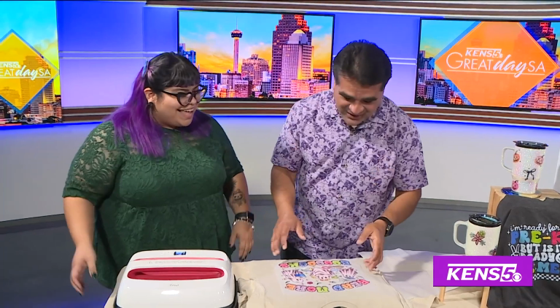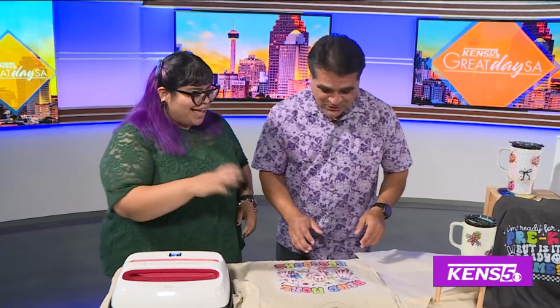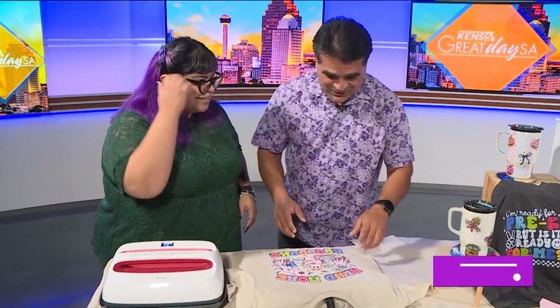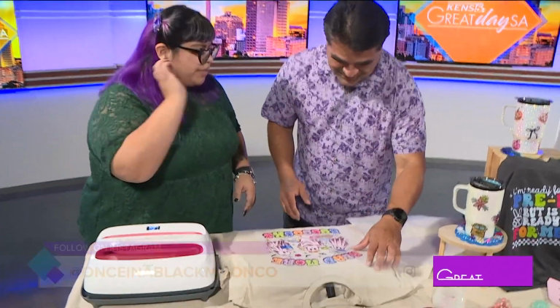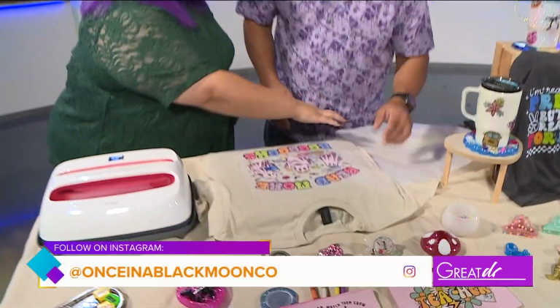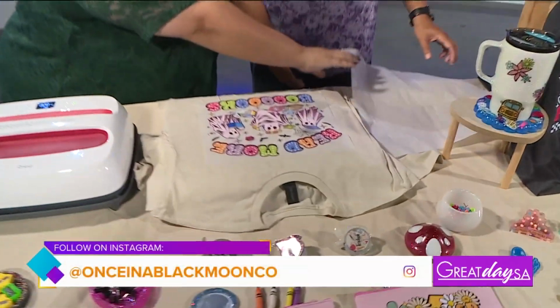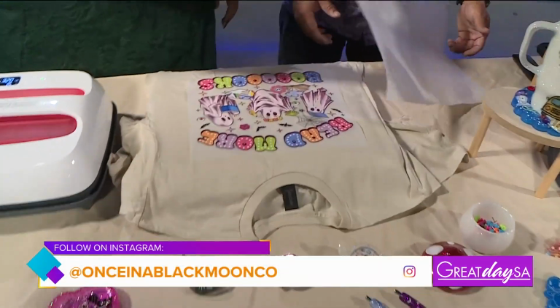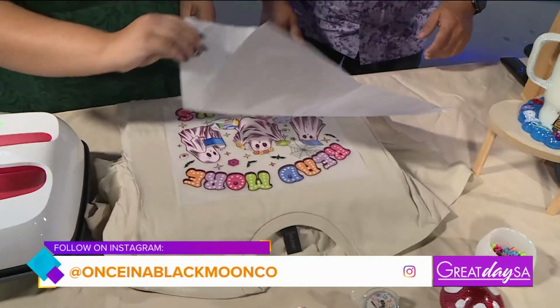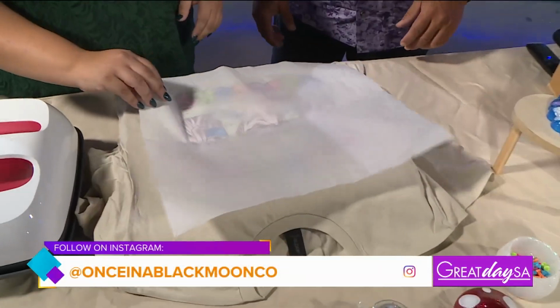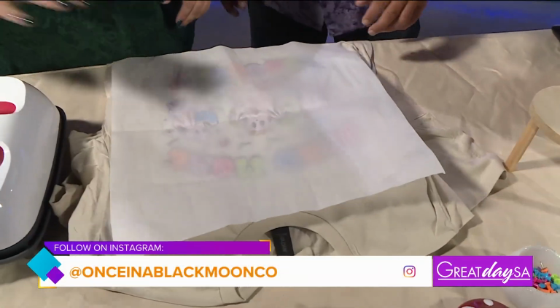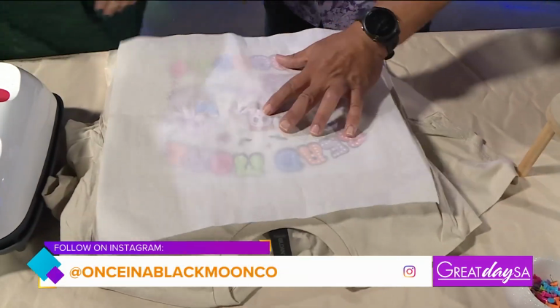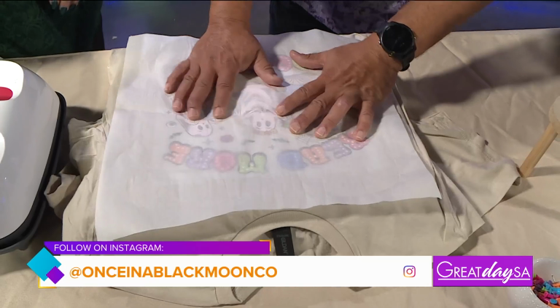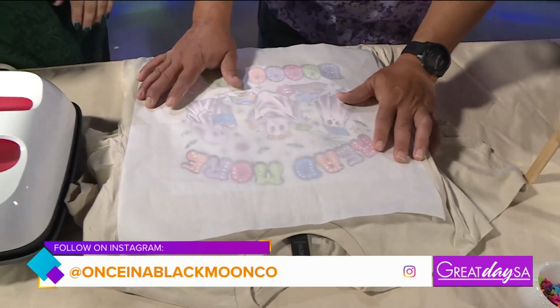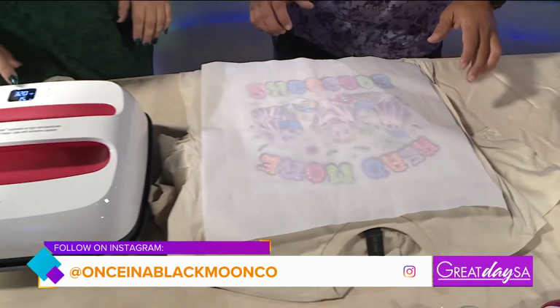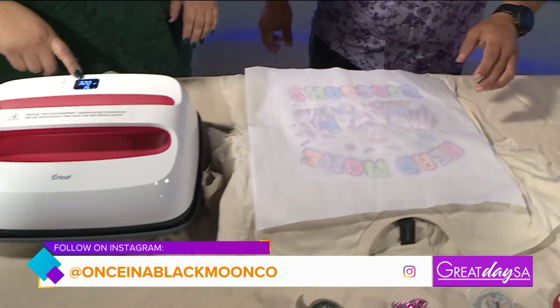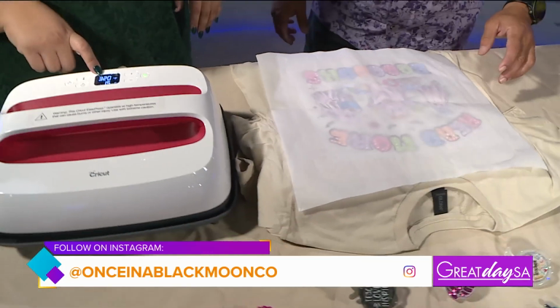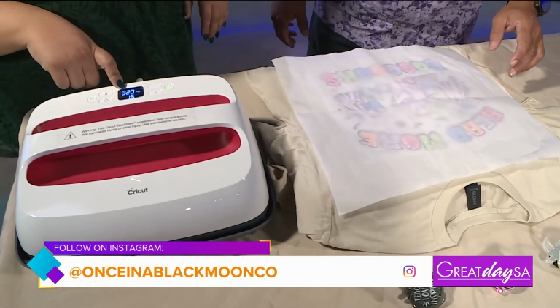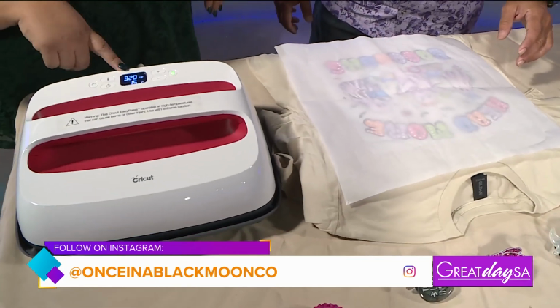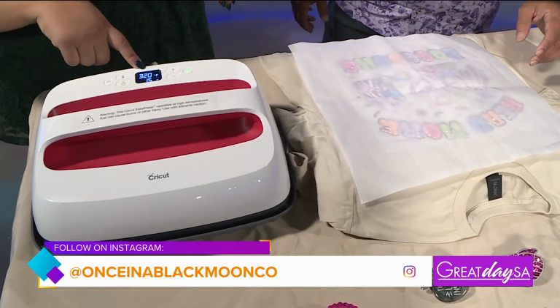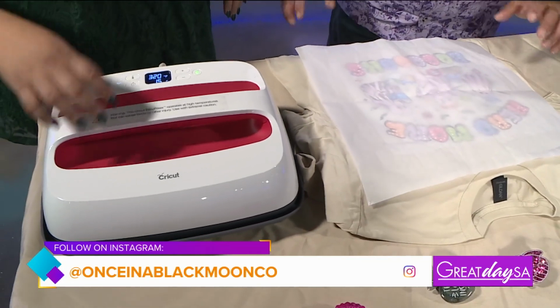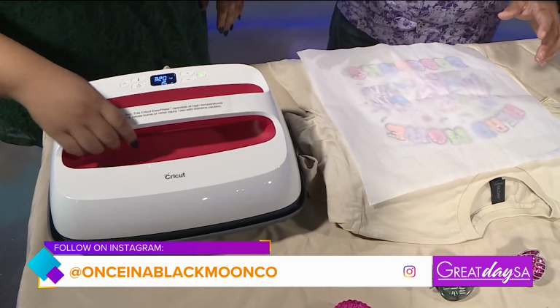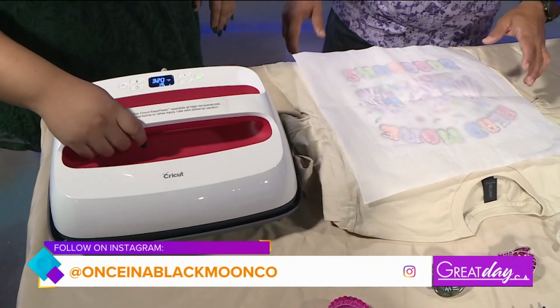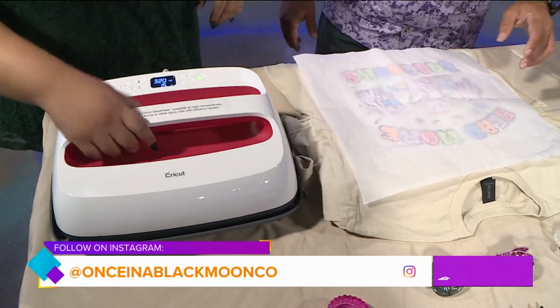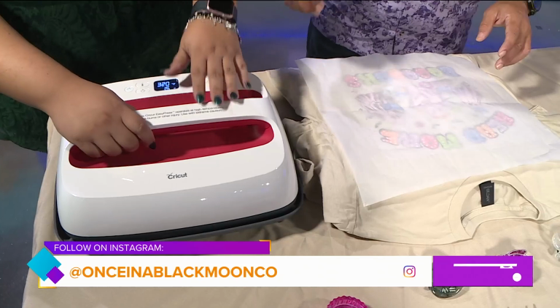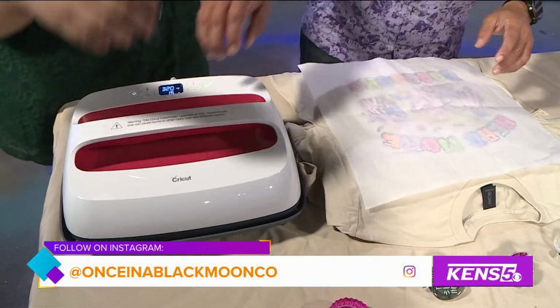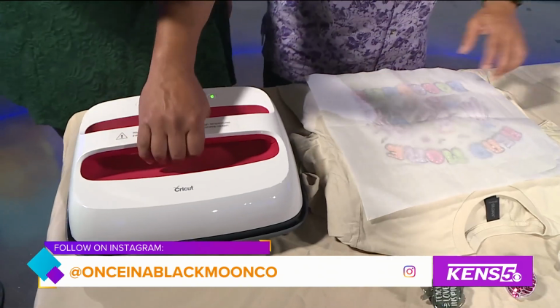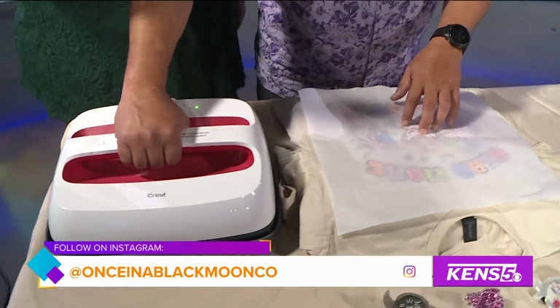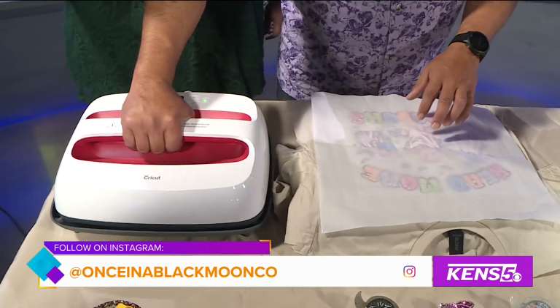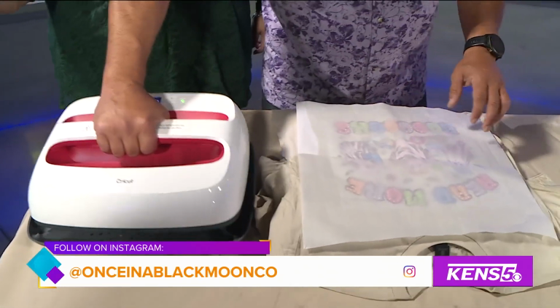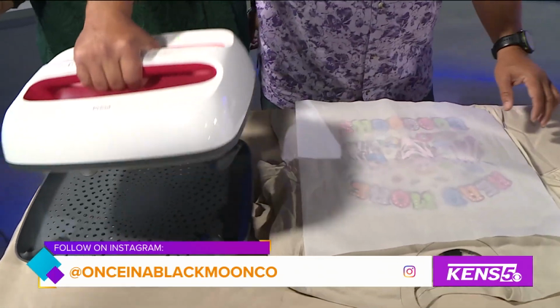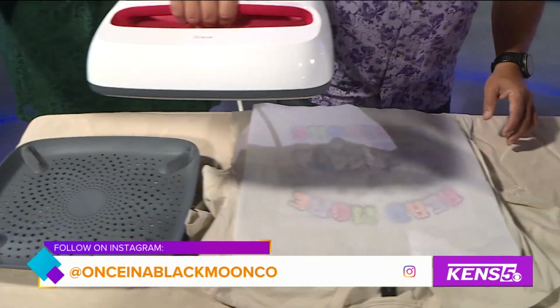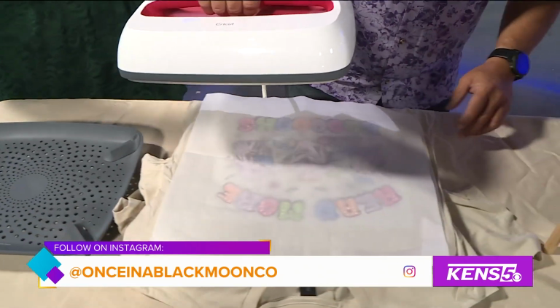We're going to put our parchment paper over the shirt. This is a heat press at 320 degrees for 15 seconds, so you've got to be careful. Go ahead and grab it, lift it up, put it right on there, and press down.